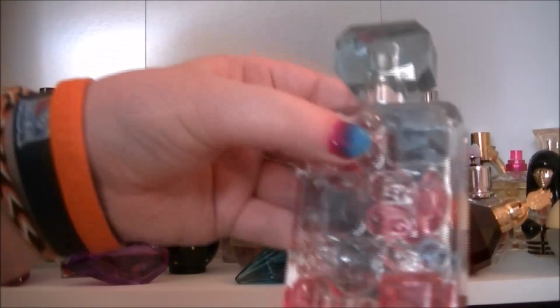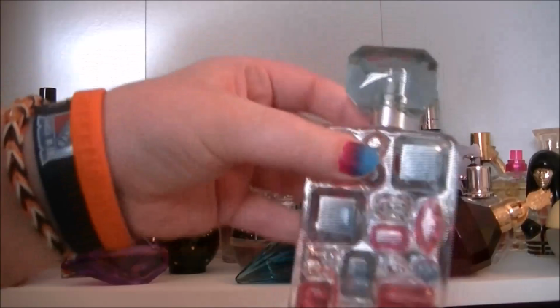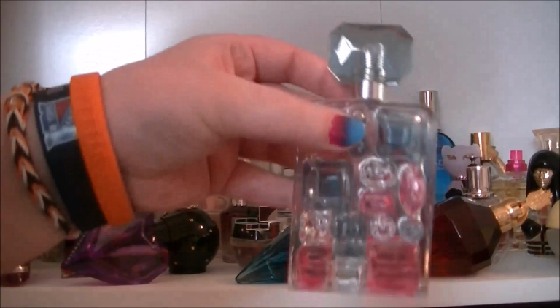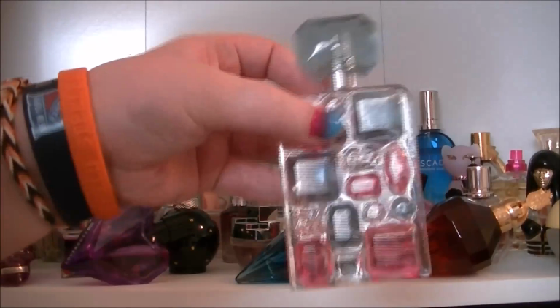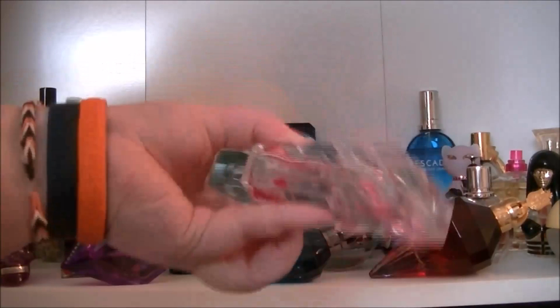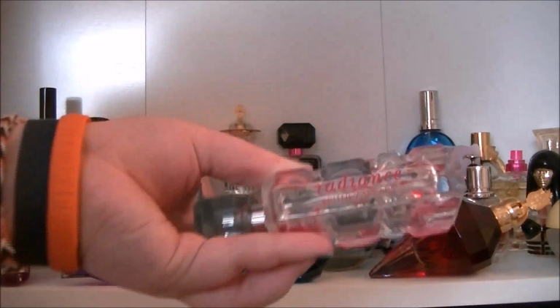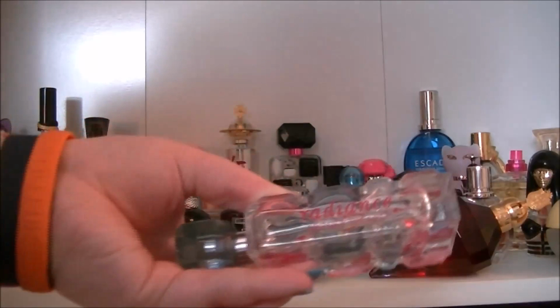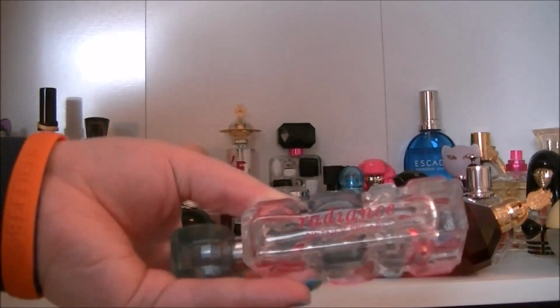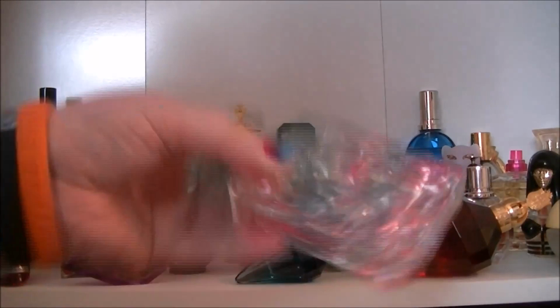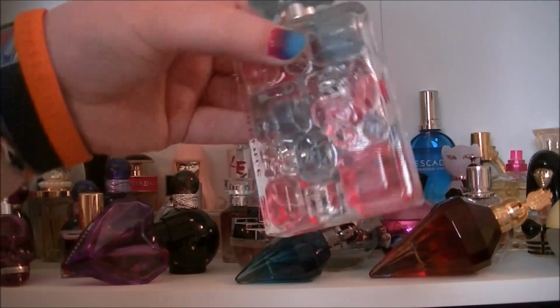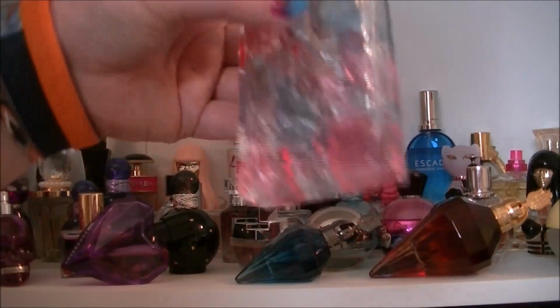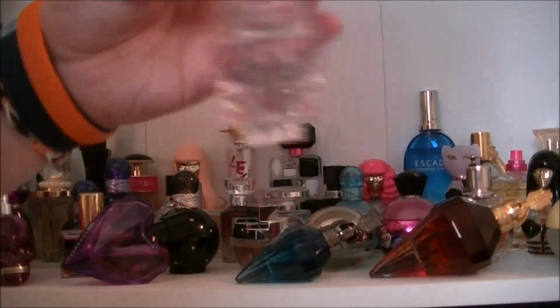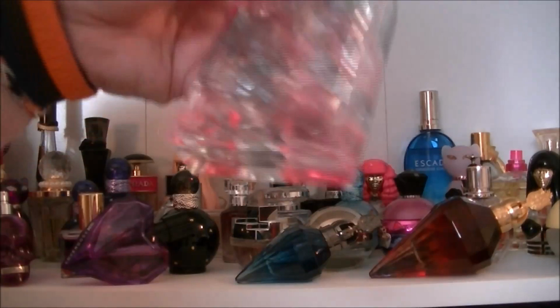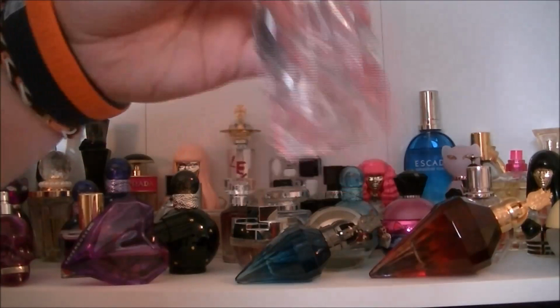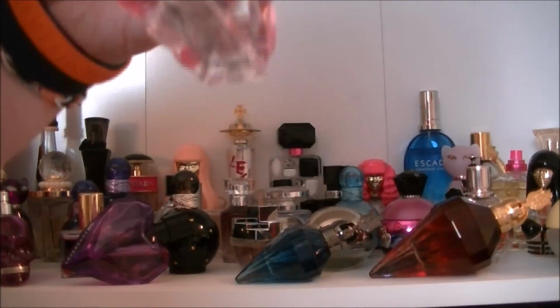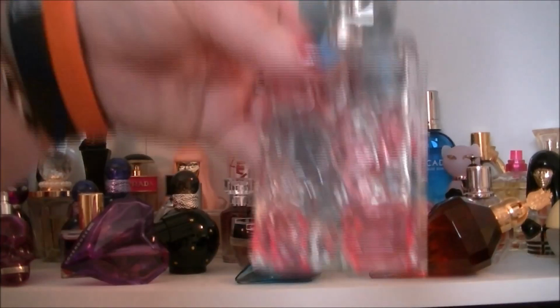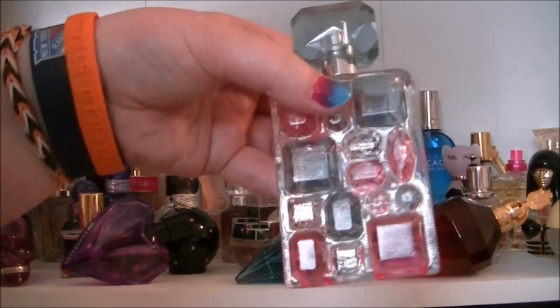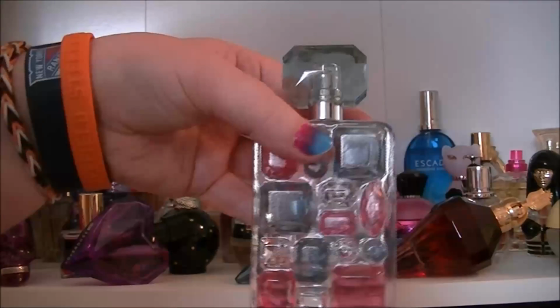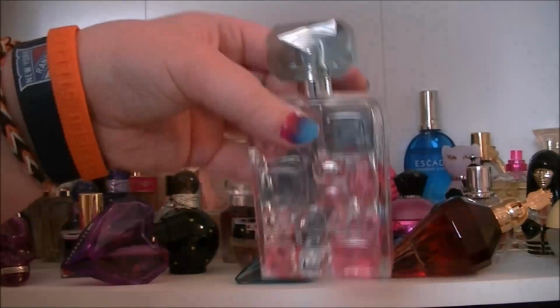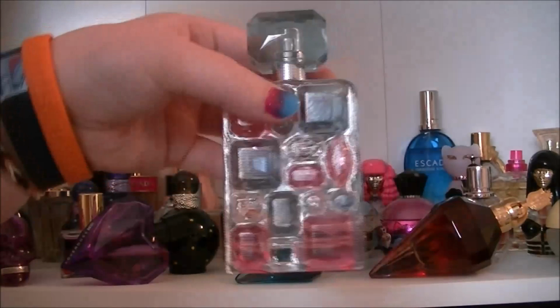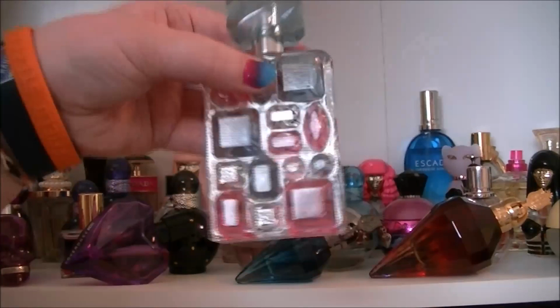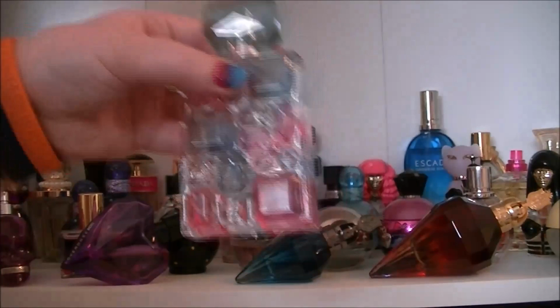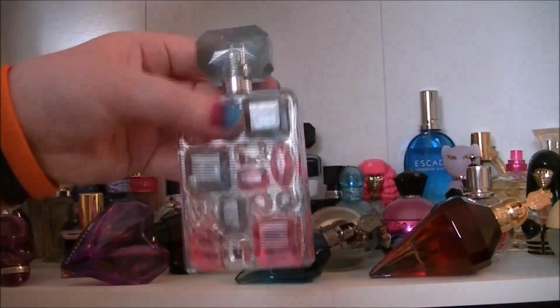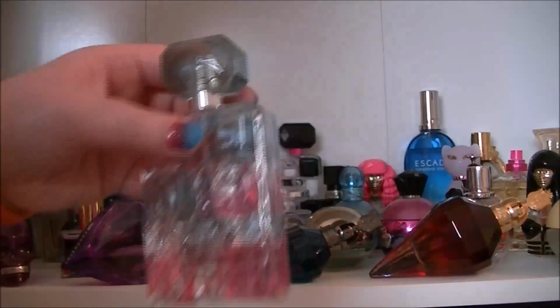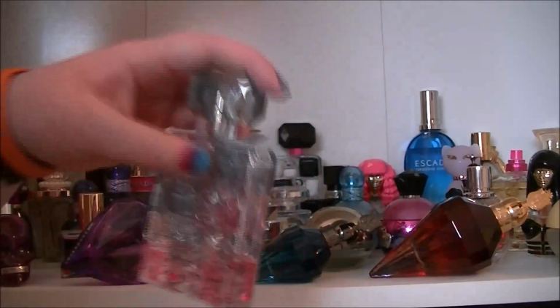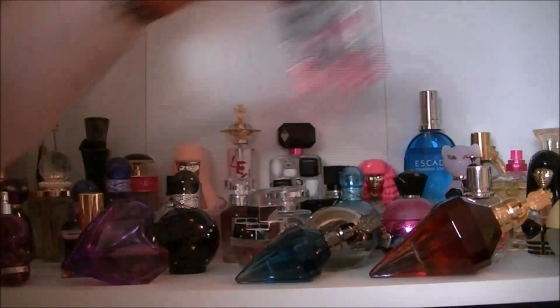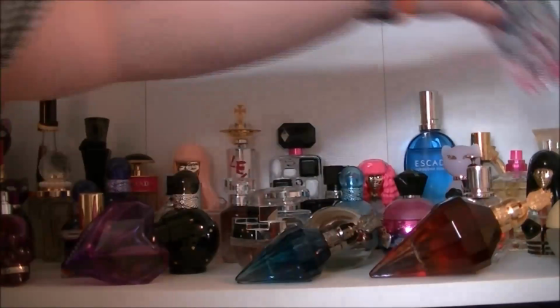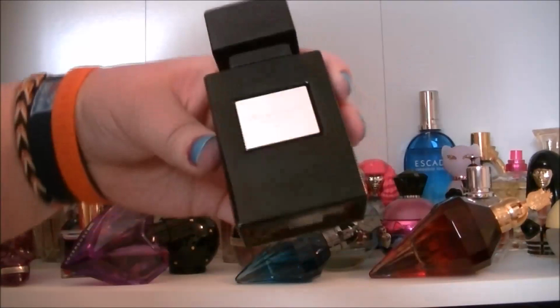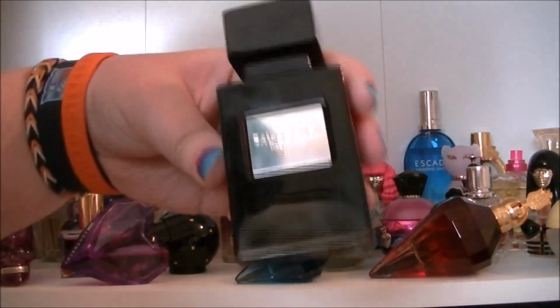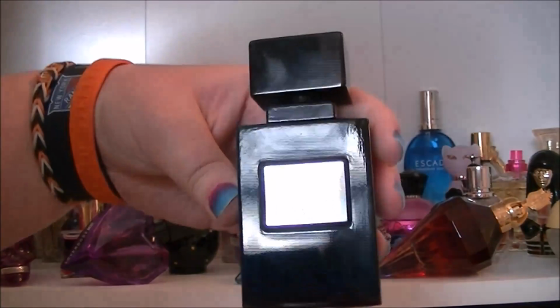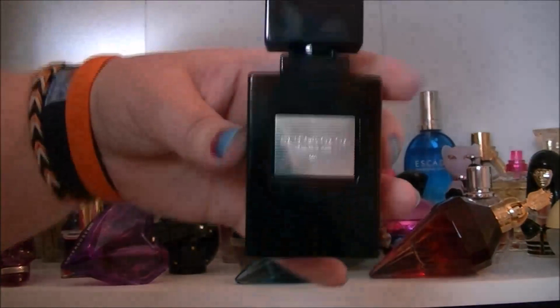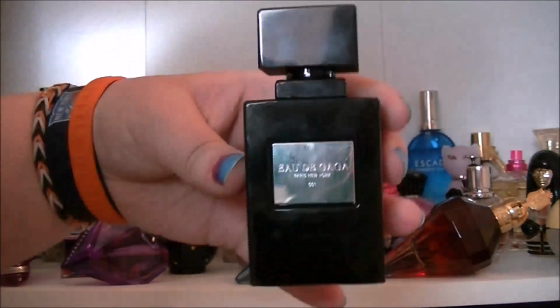Then we have another Britney Spears one — this one is just Radiance. I'm kind of really low on this one. It's quite nice, not my ultimate favourite but it is quite nice. Then we have Eau de Gaga.